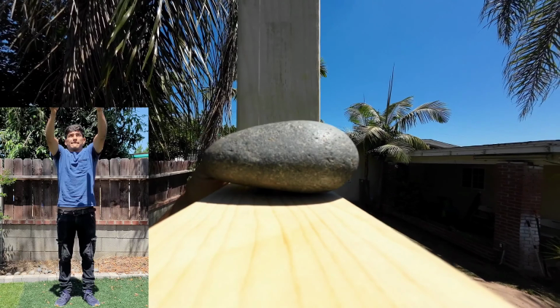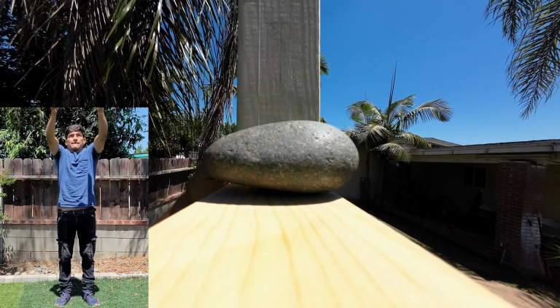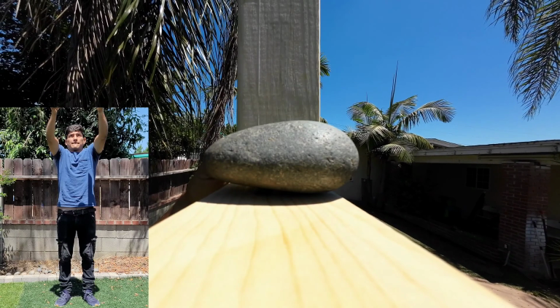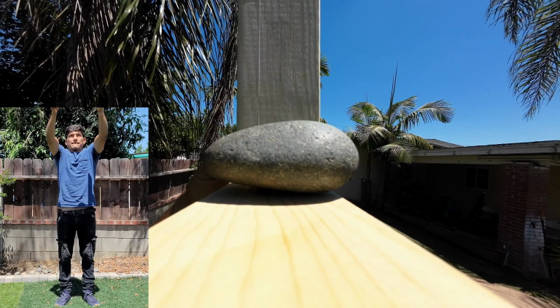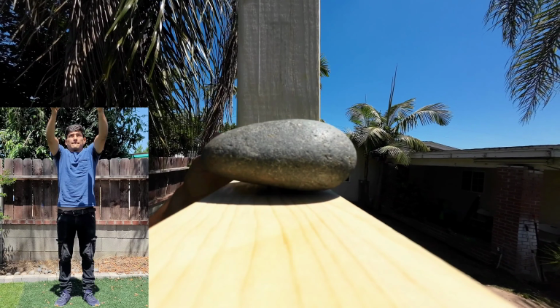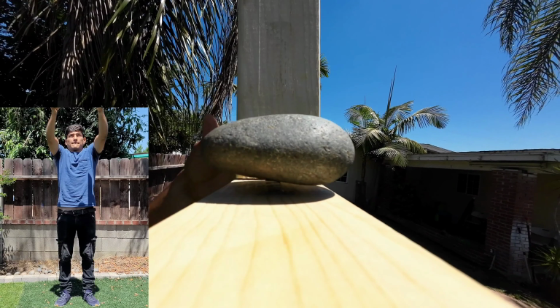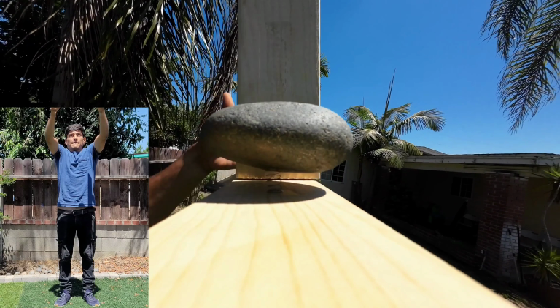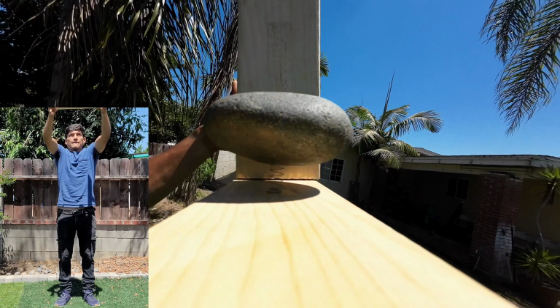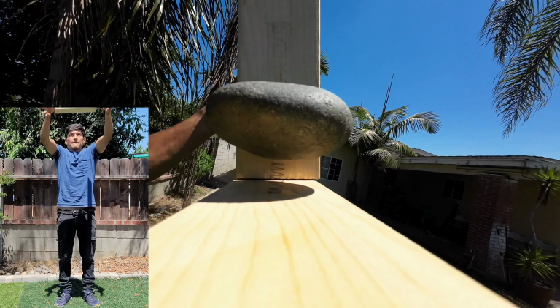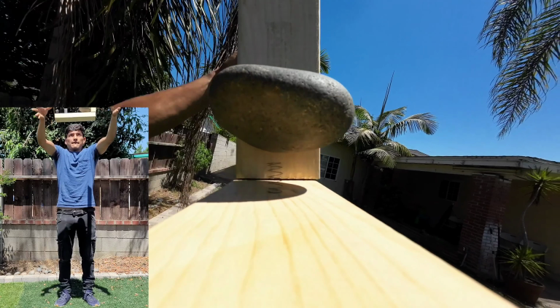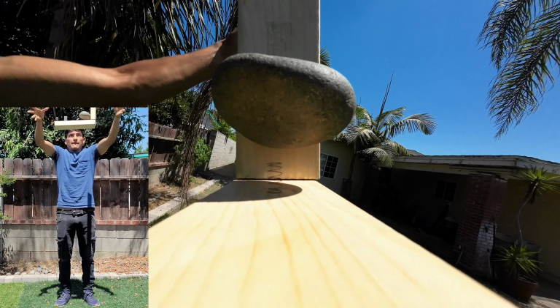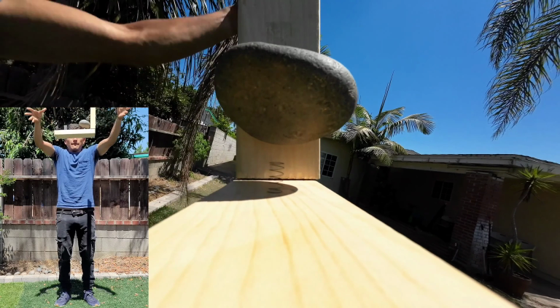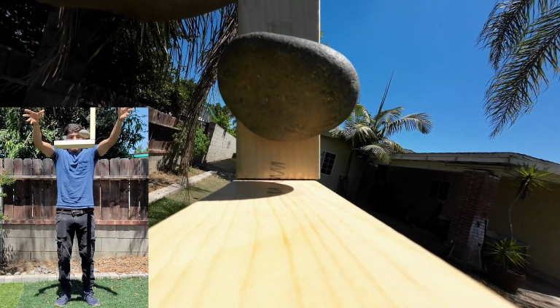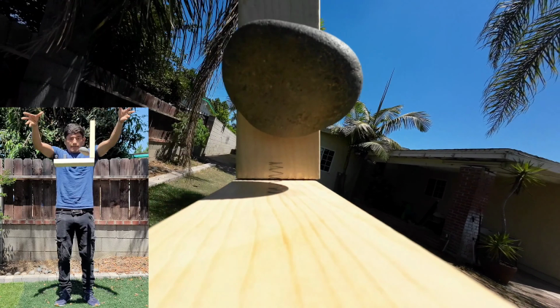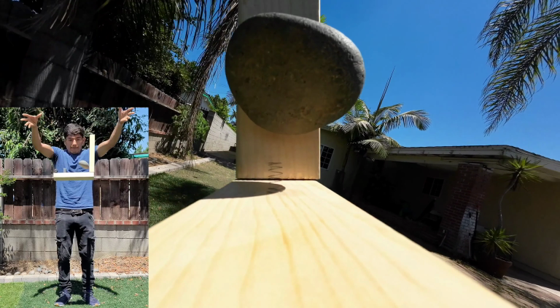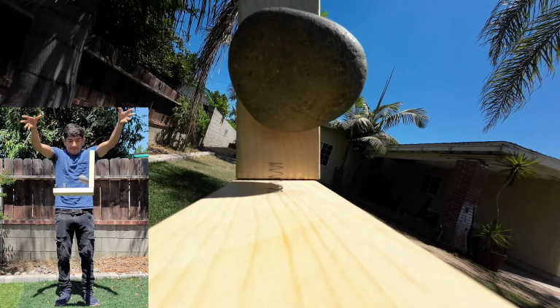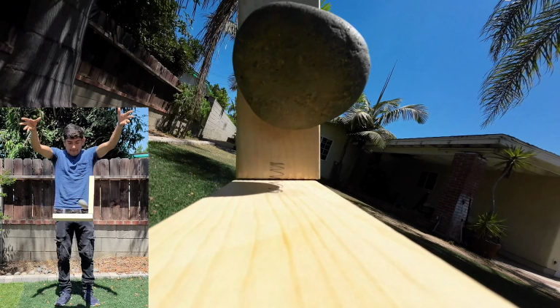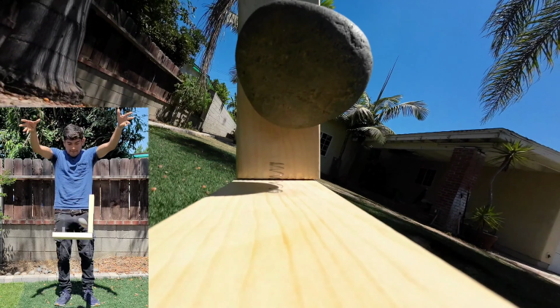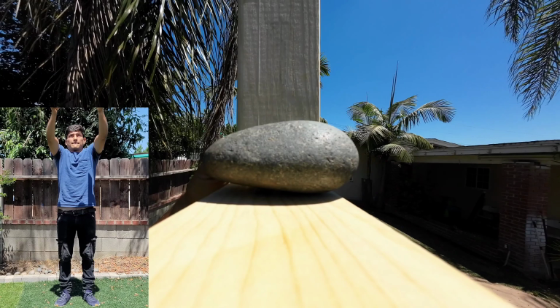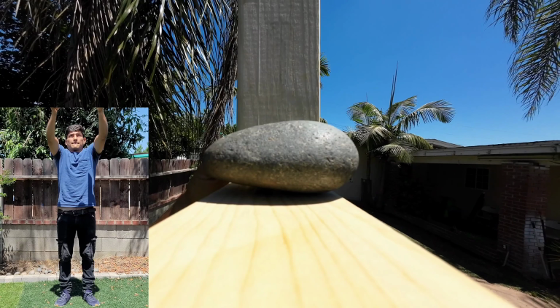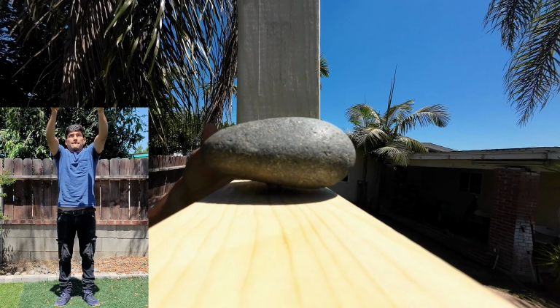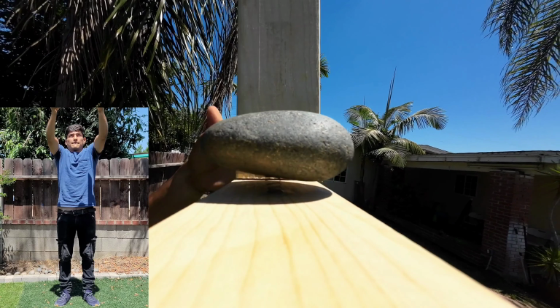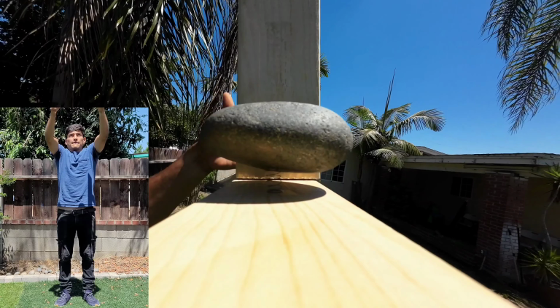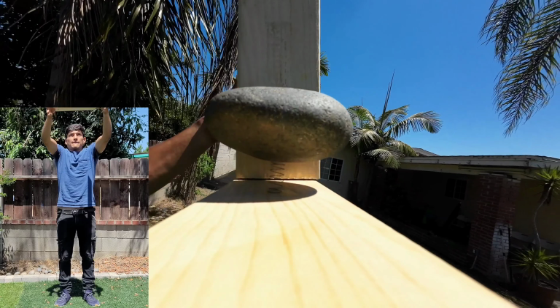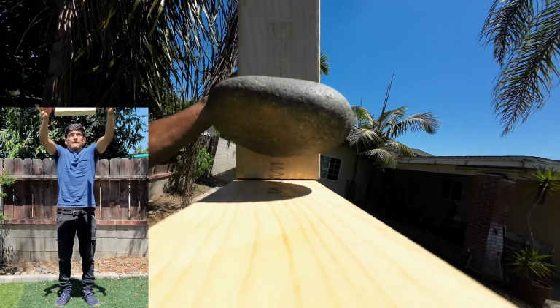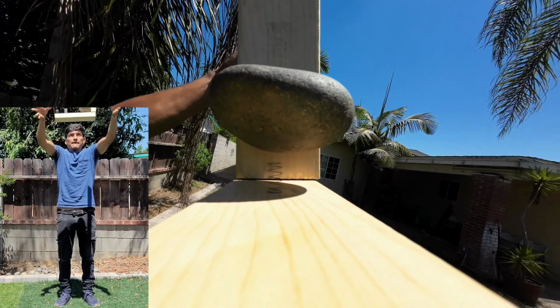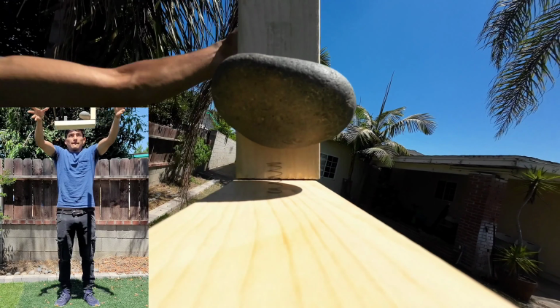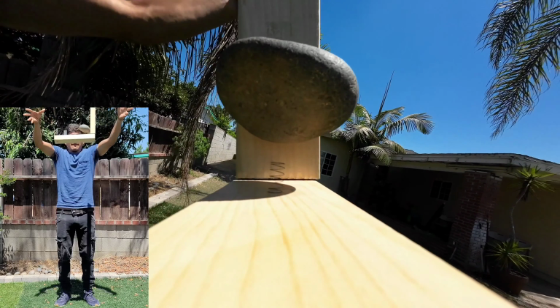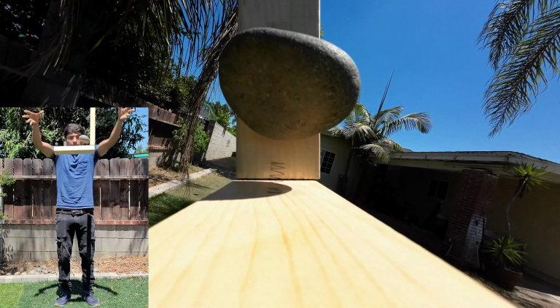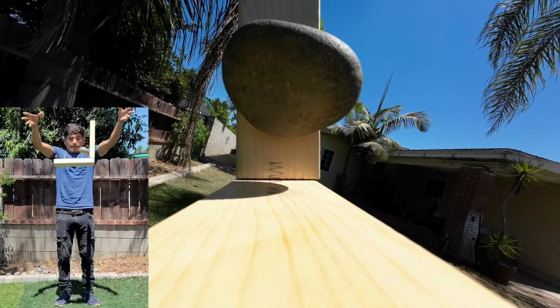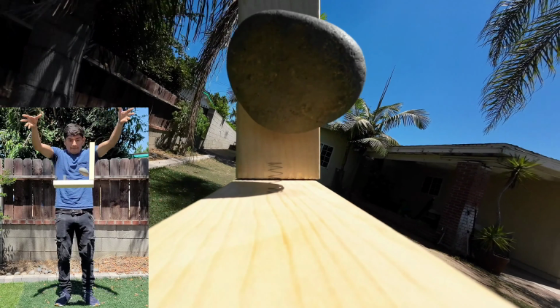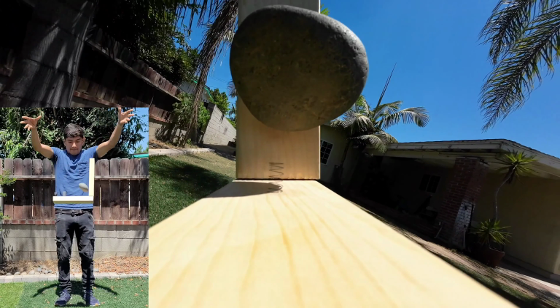However, the instant I release the reference frame into free fall, the weight of the rock completely vanishes and the spring is able to push the rock up. This experiment shows that the weight of the rock is only a factor when connected to the earth.